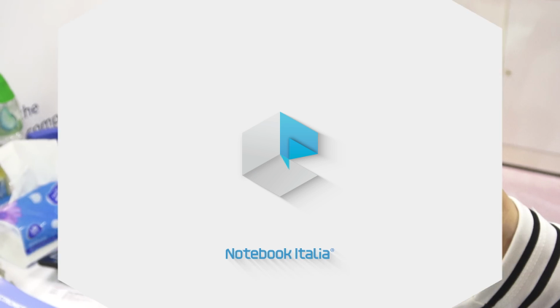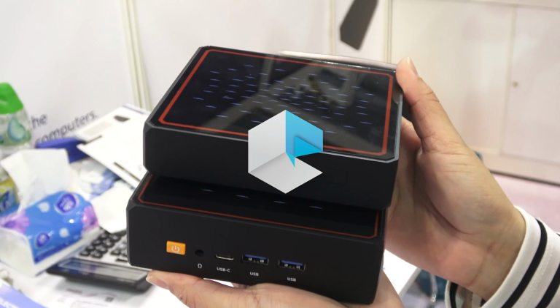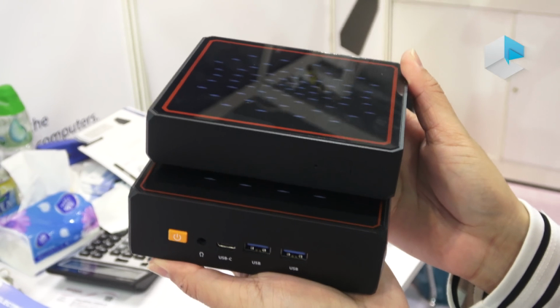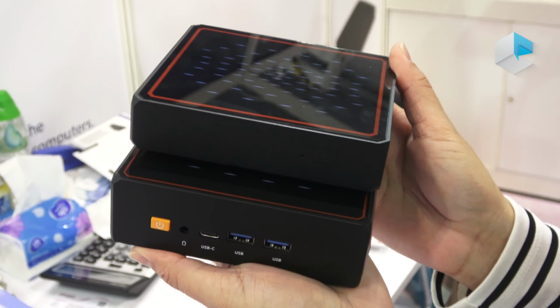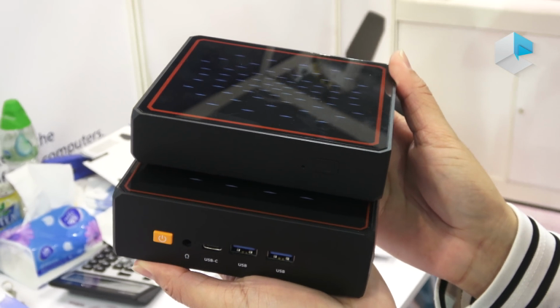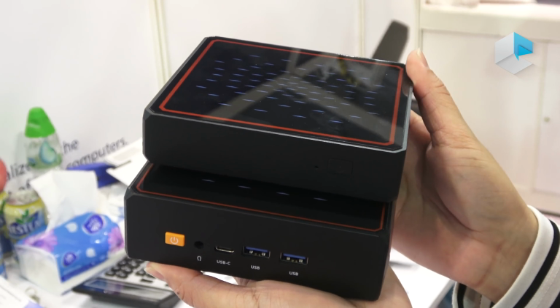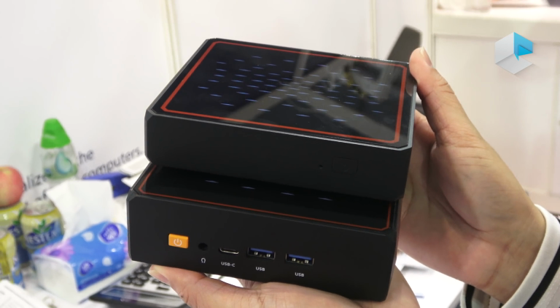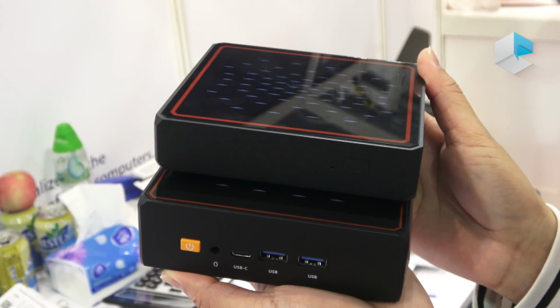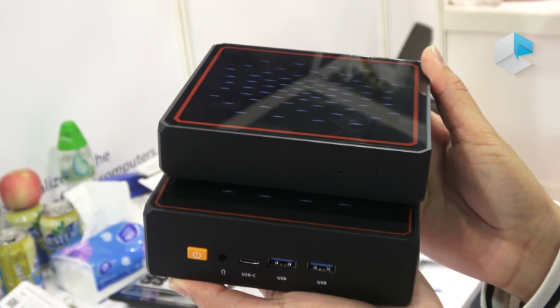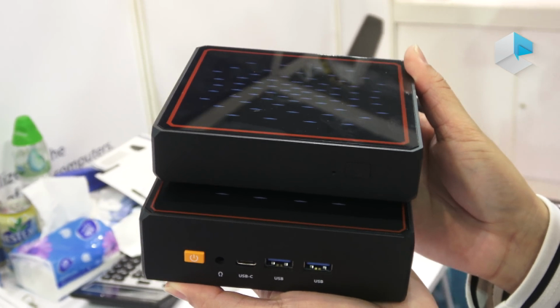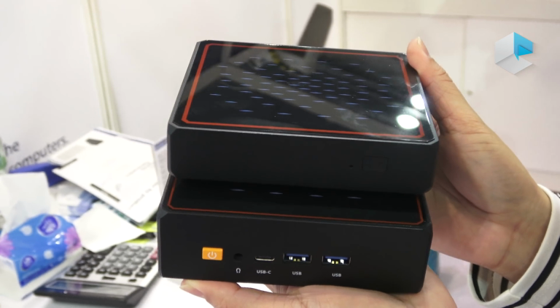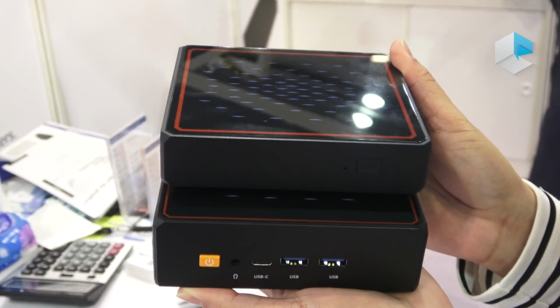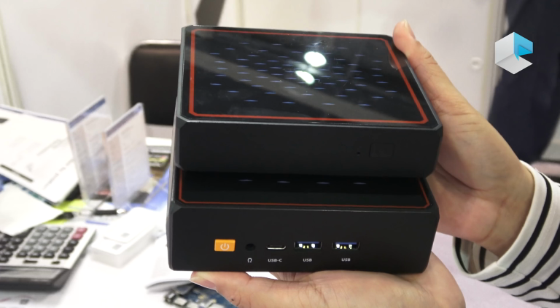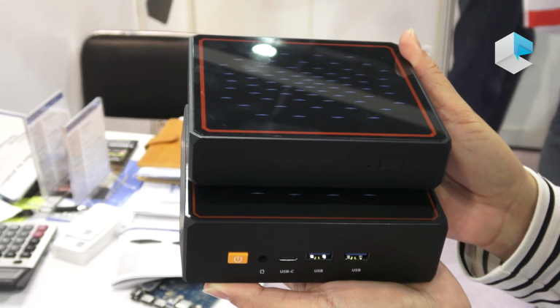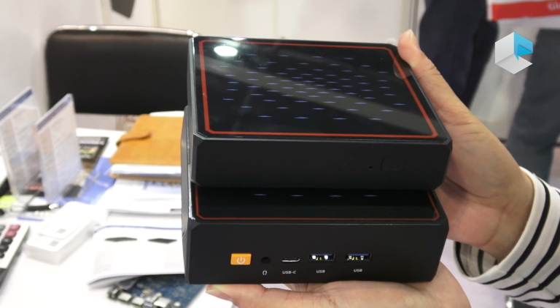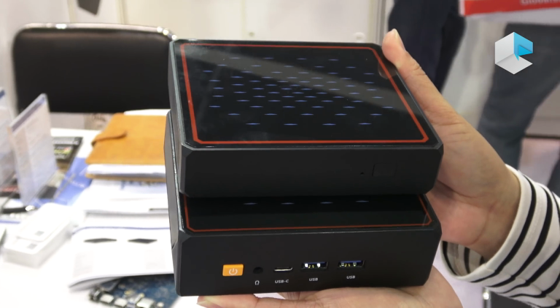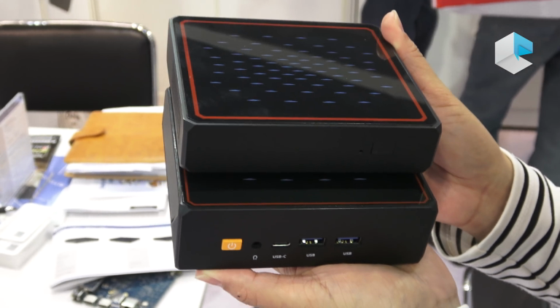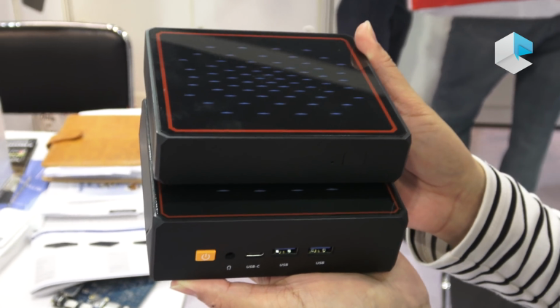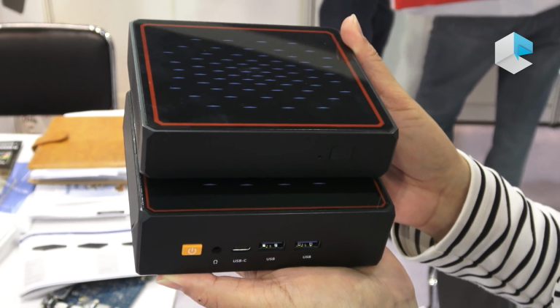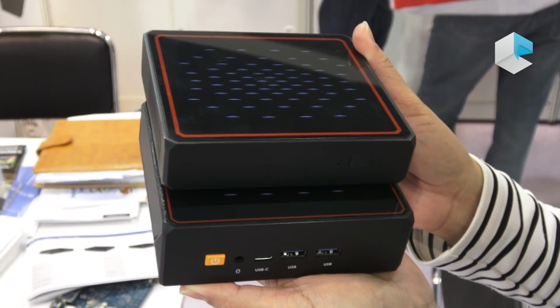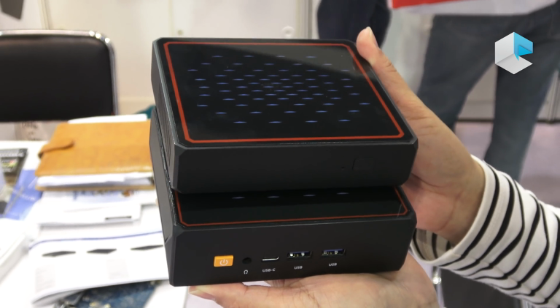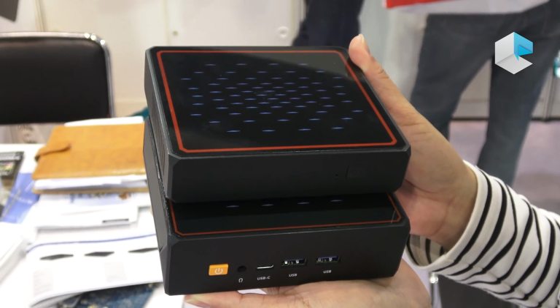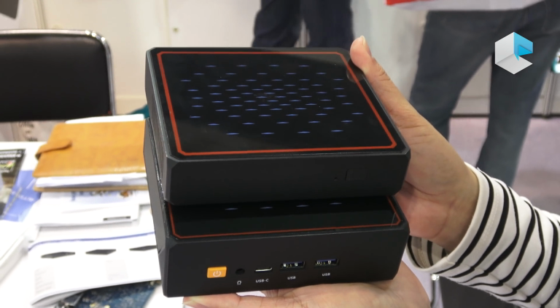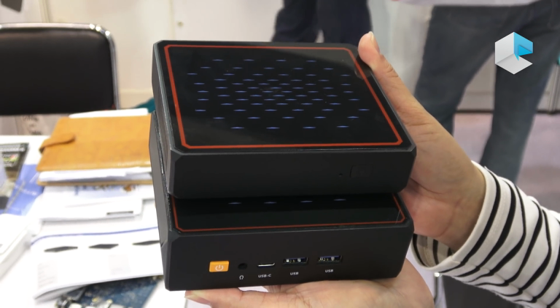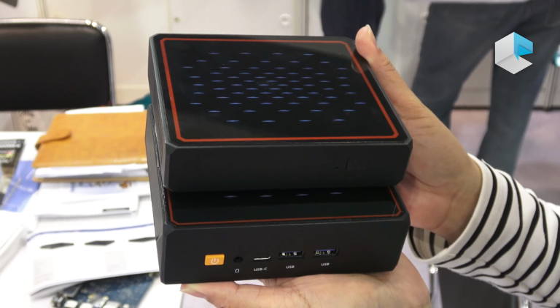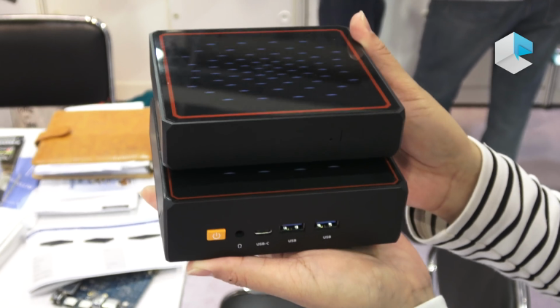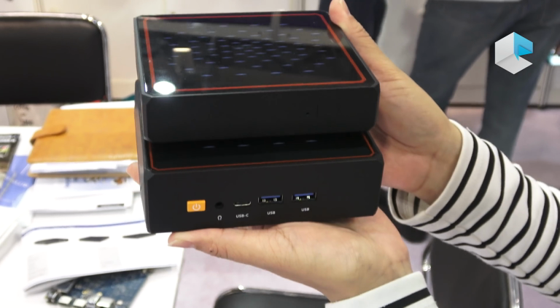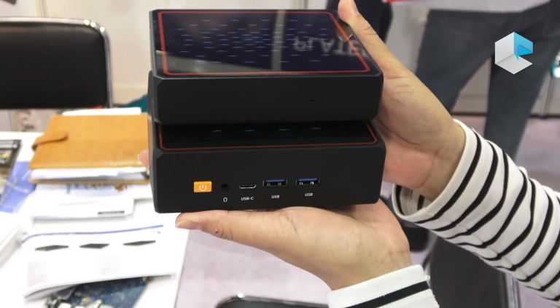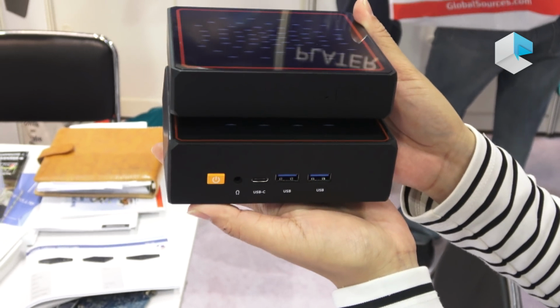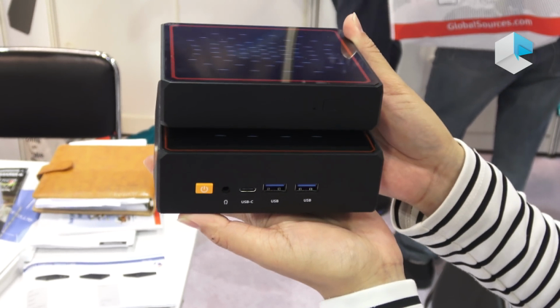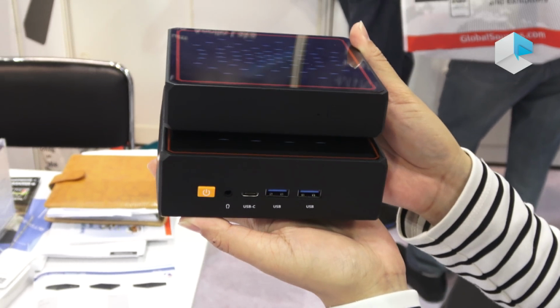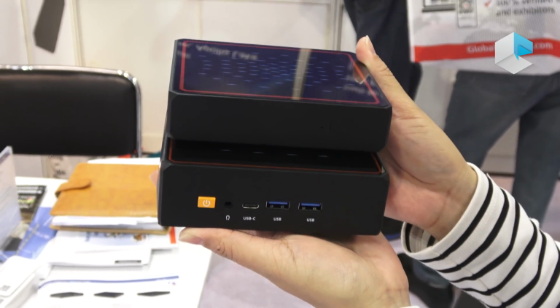Hello, we're at the Global Sources Show in Hong Kong, and now we're at a Beelink booth. Last April we visited this booth for a few of the mini-PCs, and this time they still show some new models.